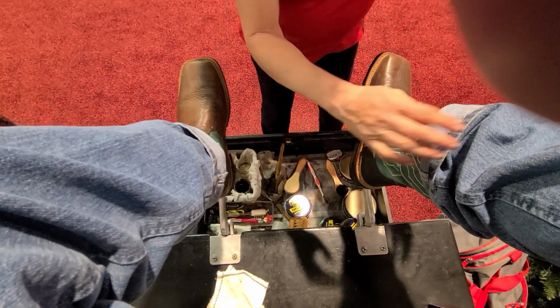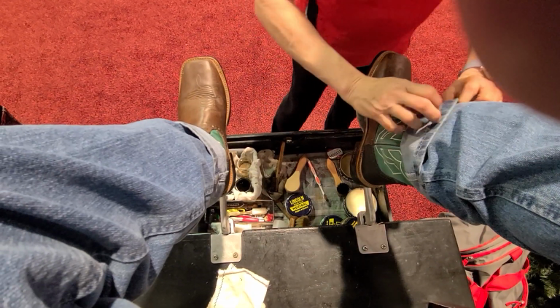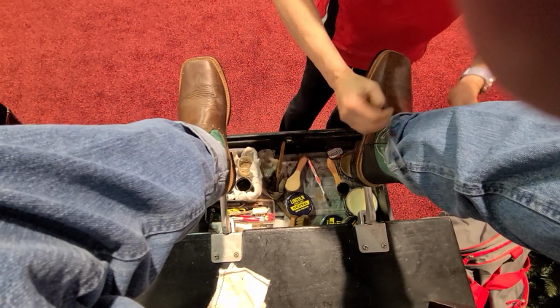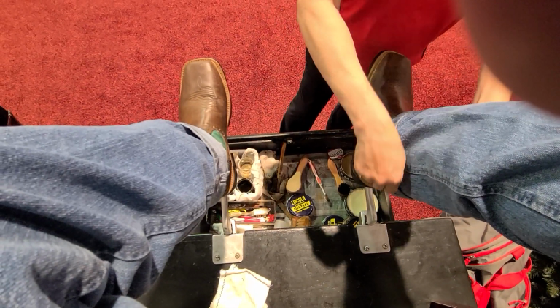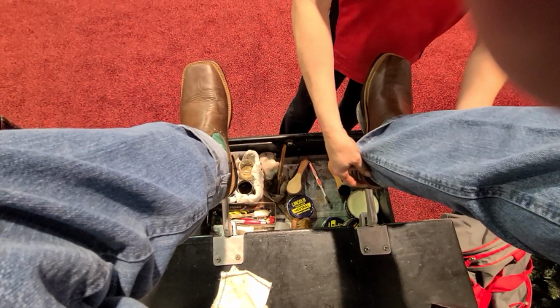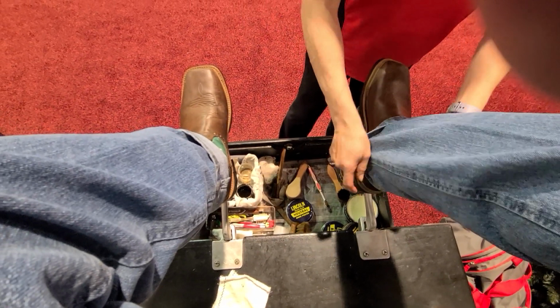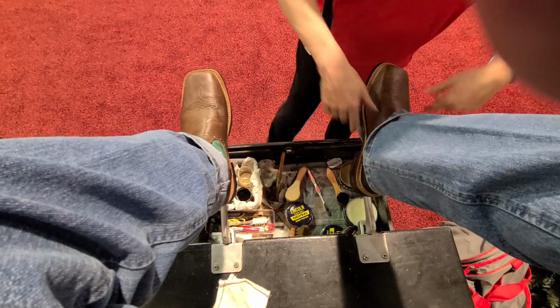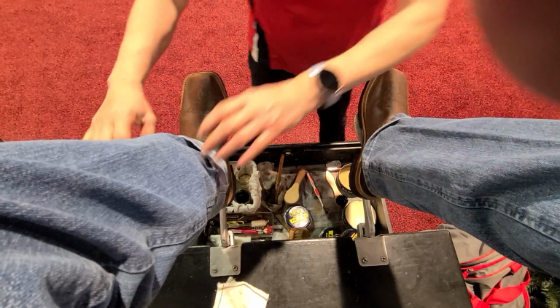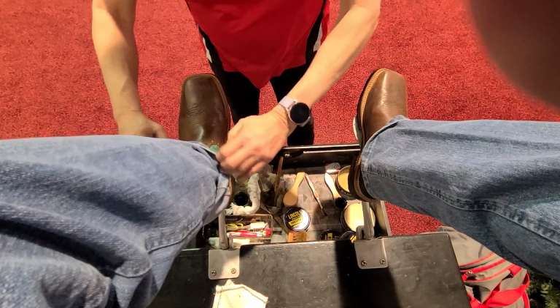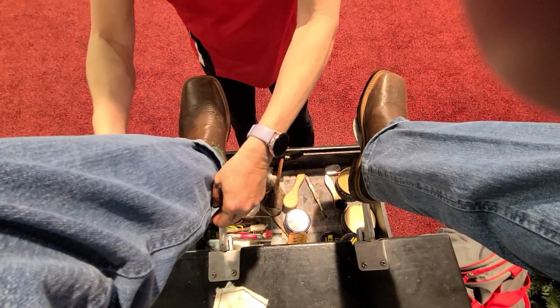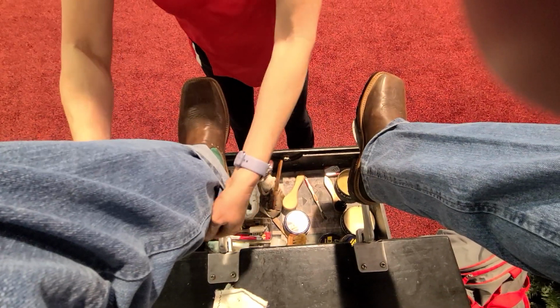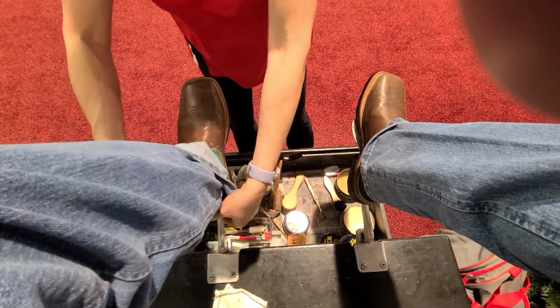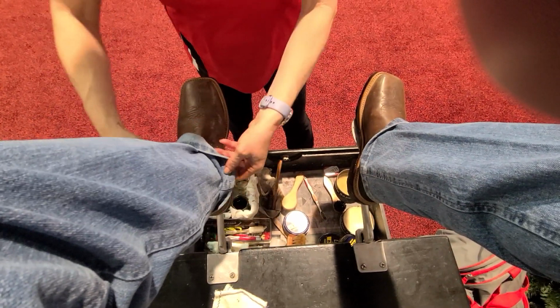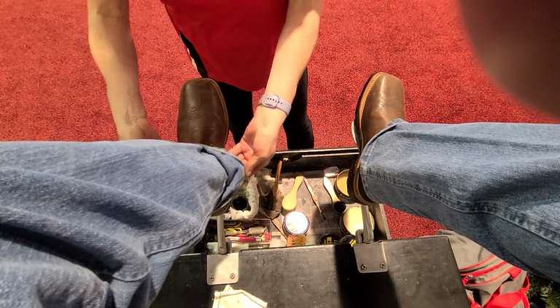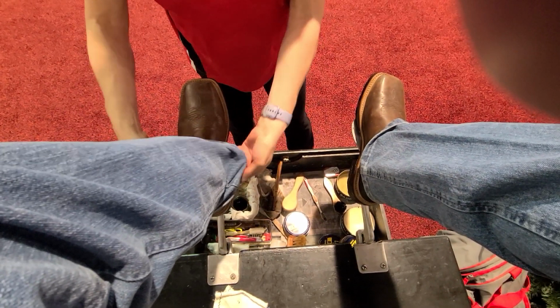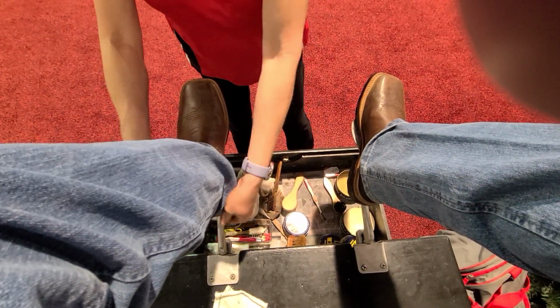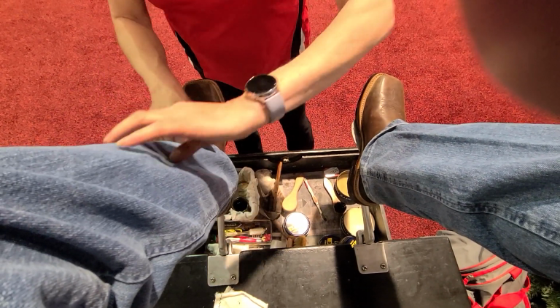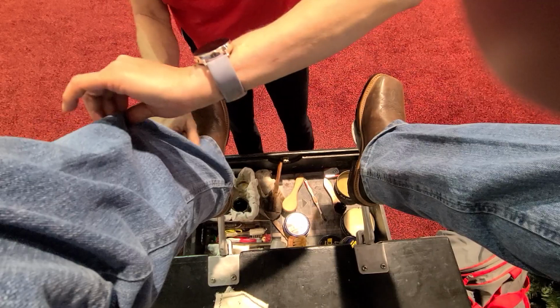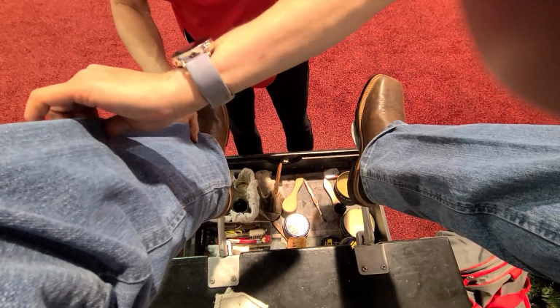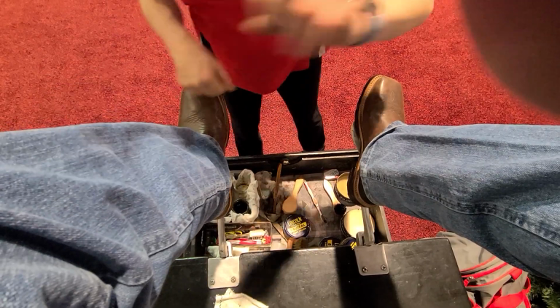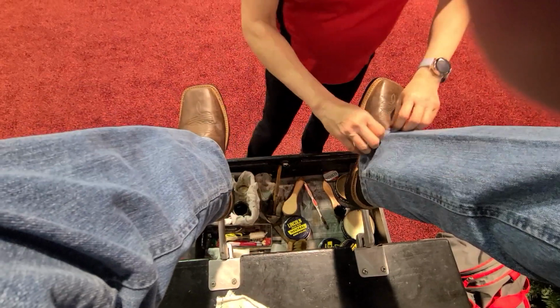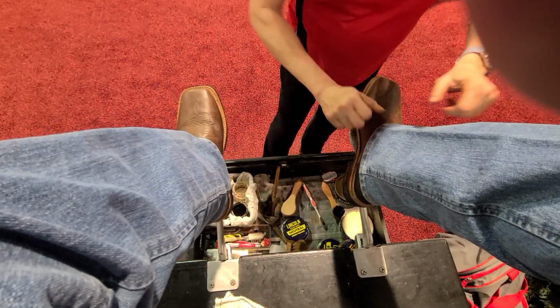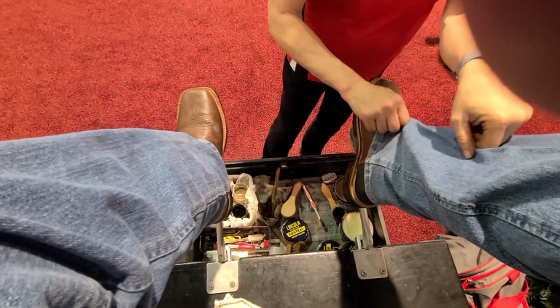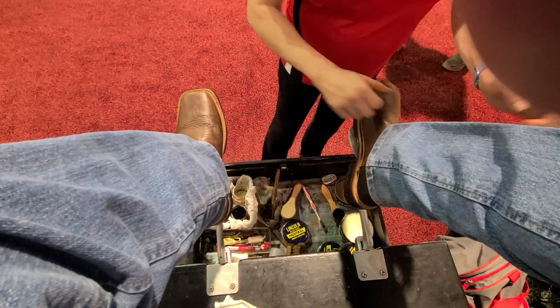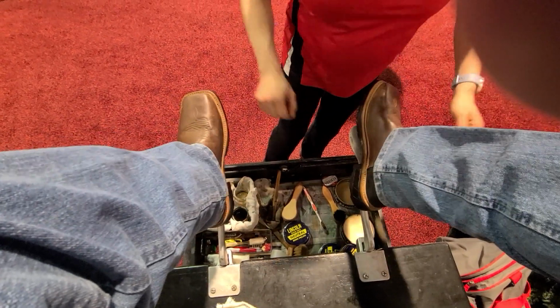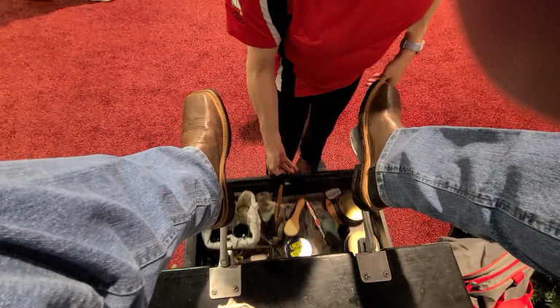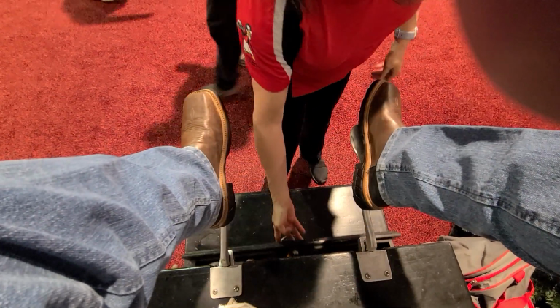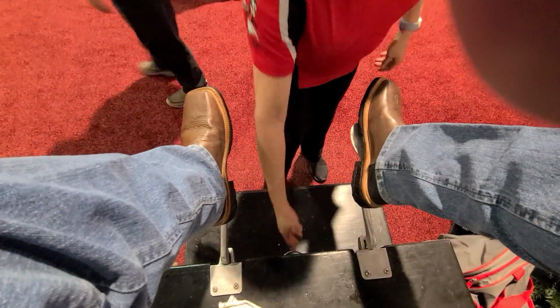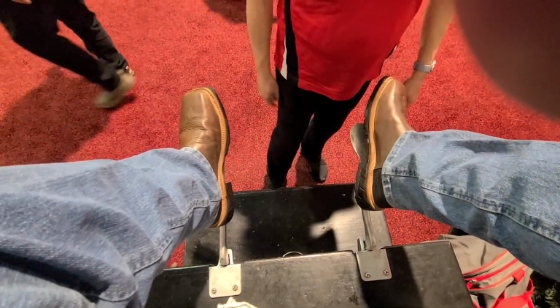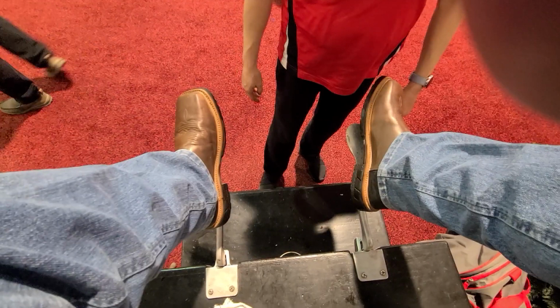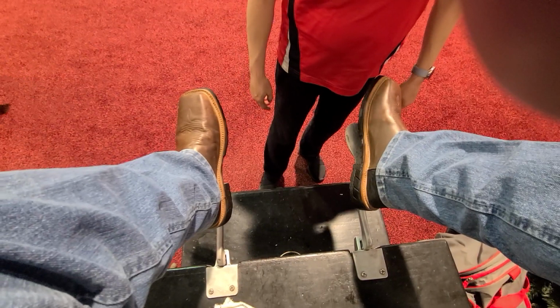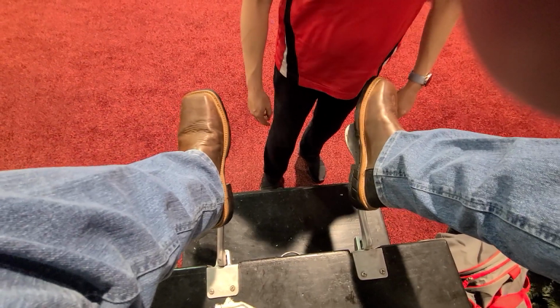Okie doke, pain free! All right, thank you. You're so welcome! Wow, that looks like brand new — that is like brand new!